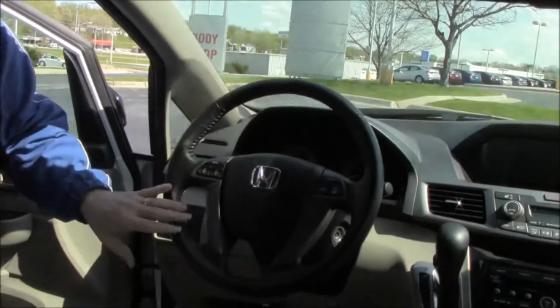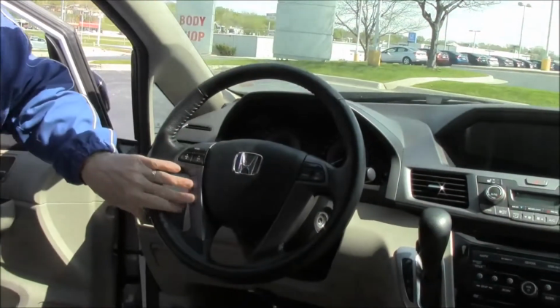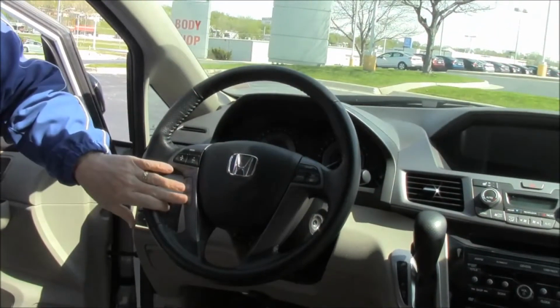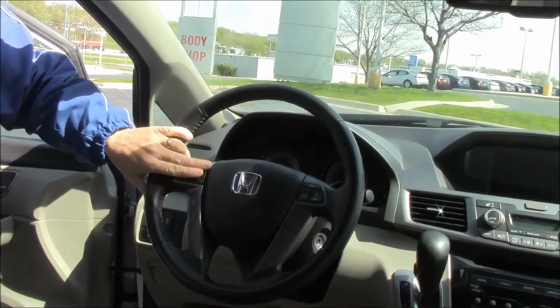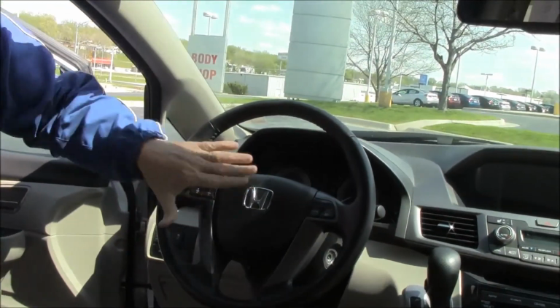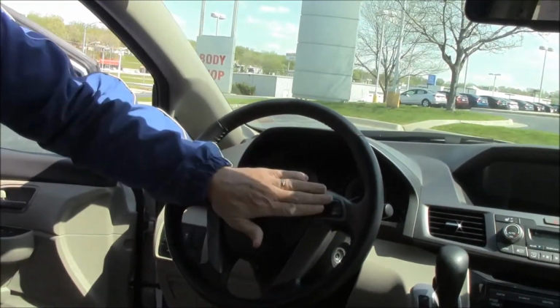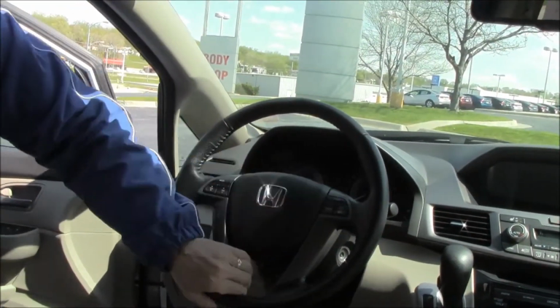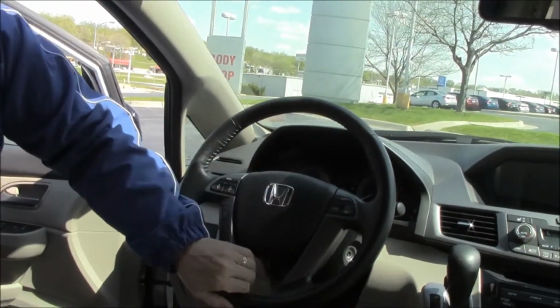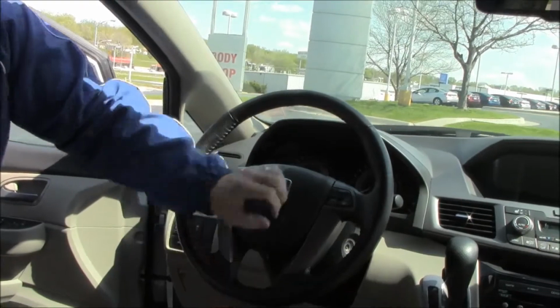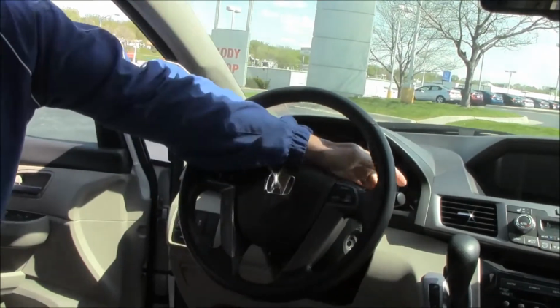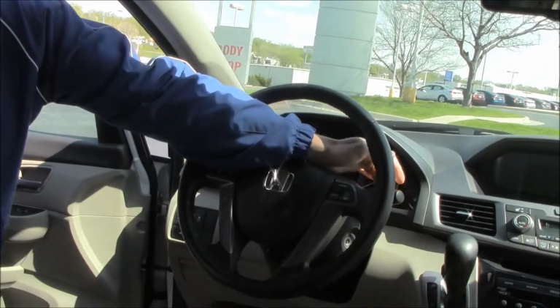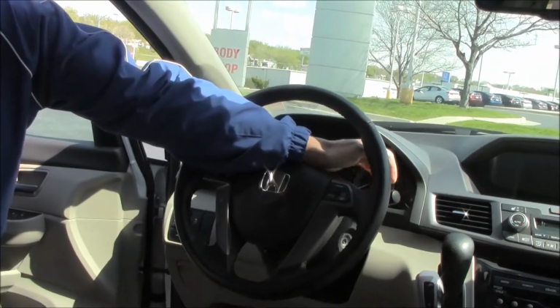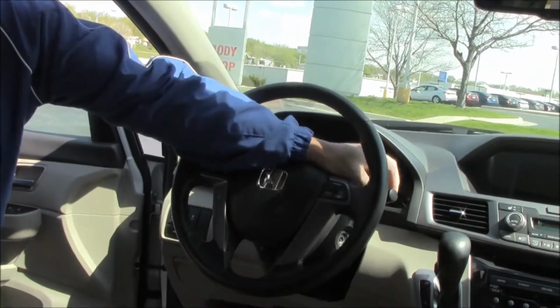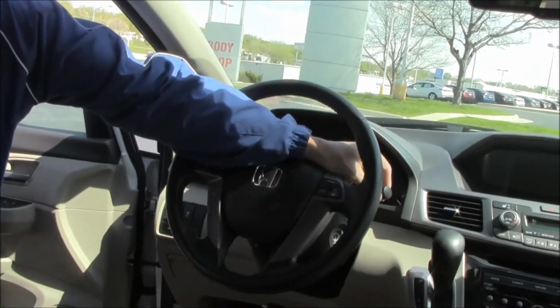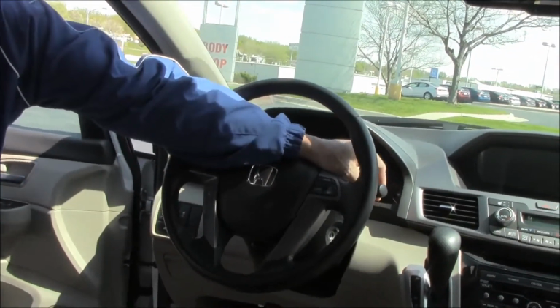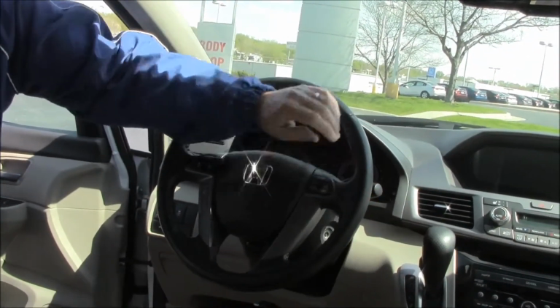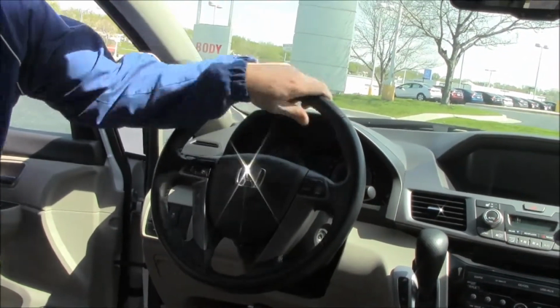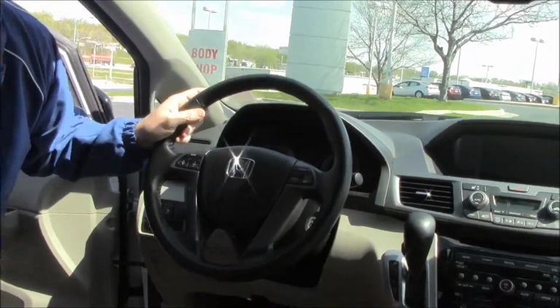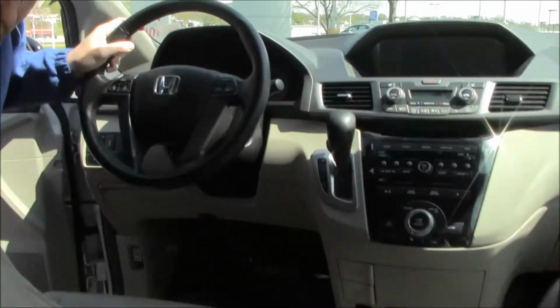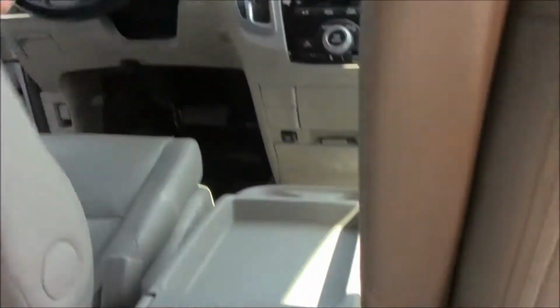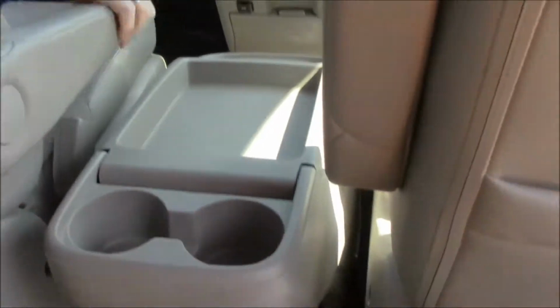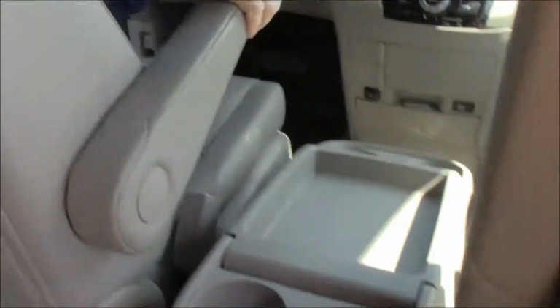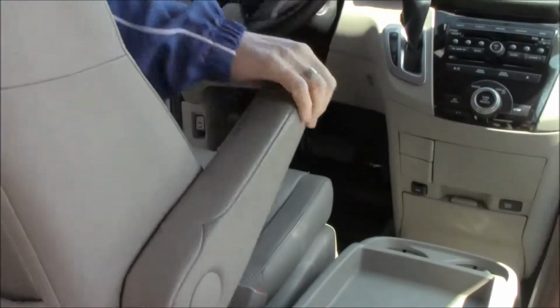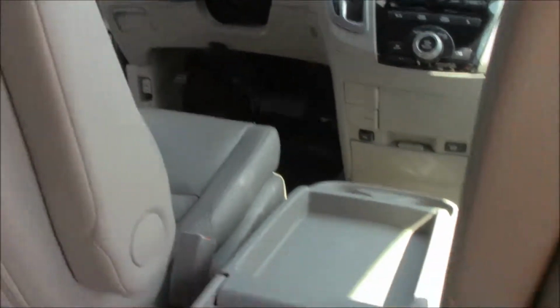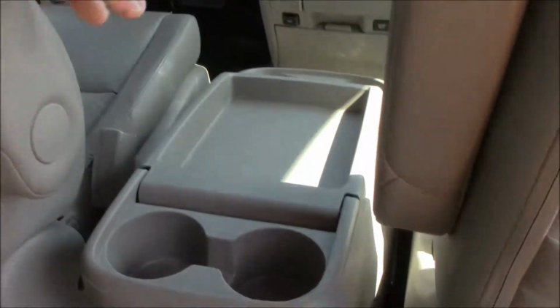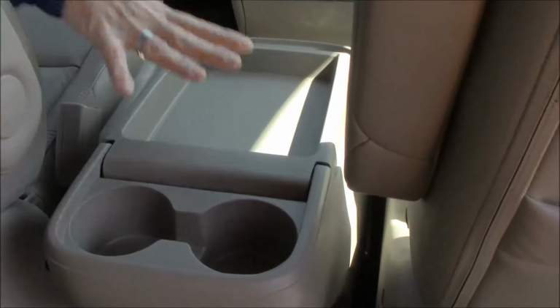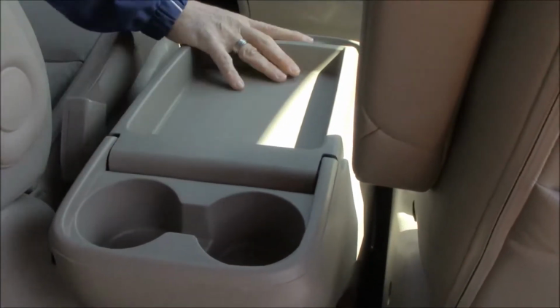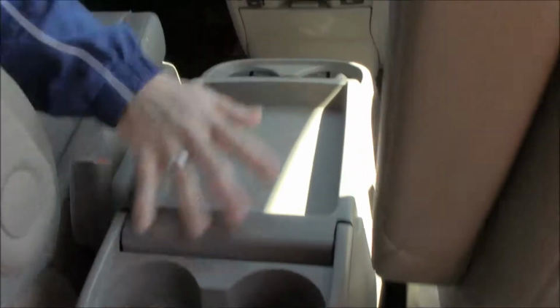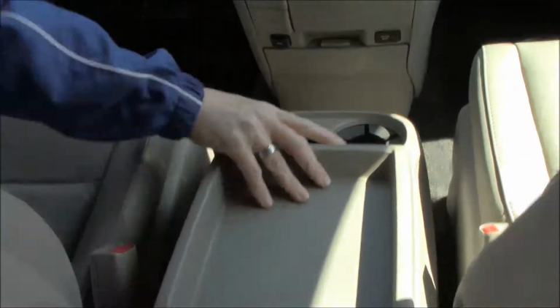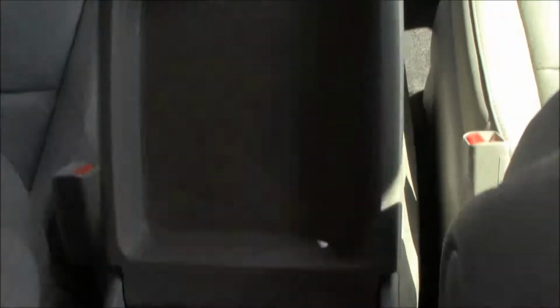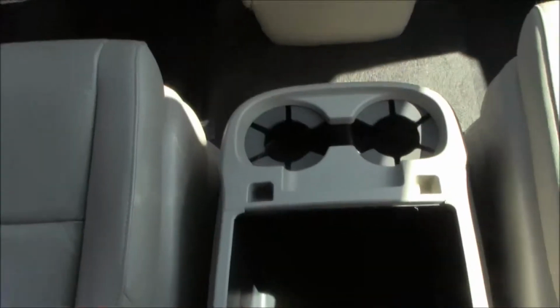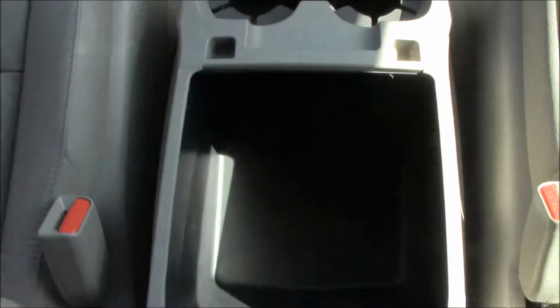Fingertip controls for your Bluetooth, radio, and cruise control, telescopic tilt steering, intermittent wipers for the front, wiper control for the back, leather-wrapped steering wheel and seats, locking driver and passenger side armrests, center console, lots of cup holders and lots of storage.